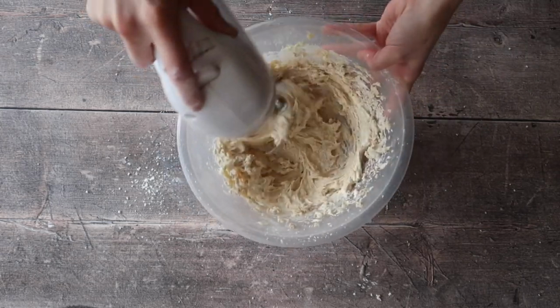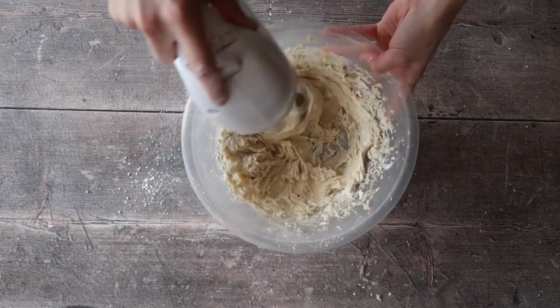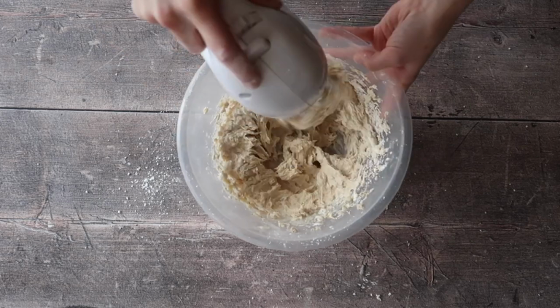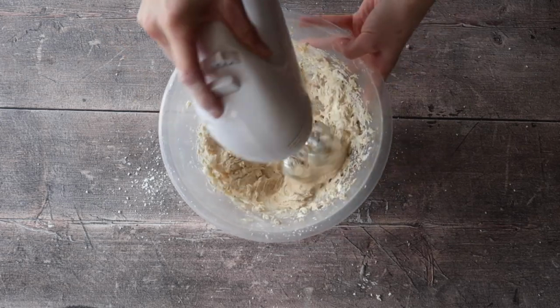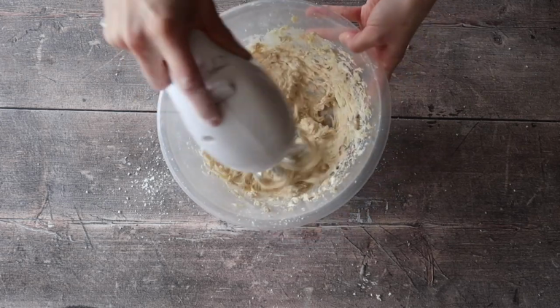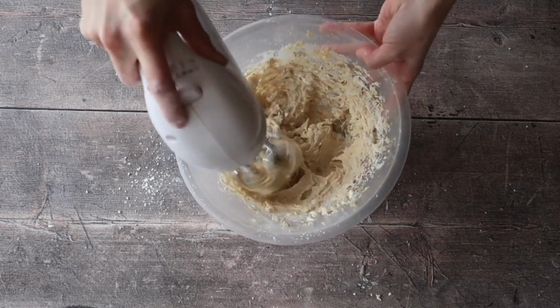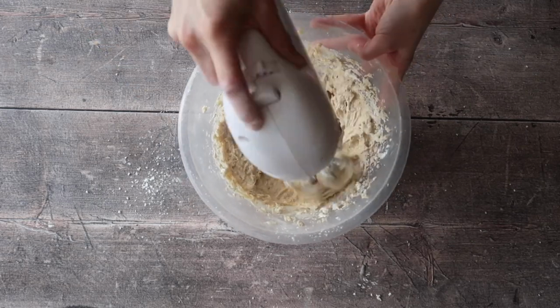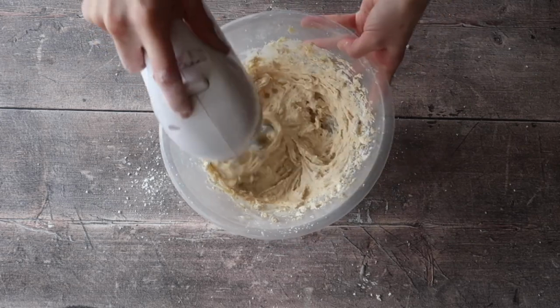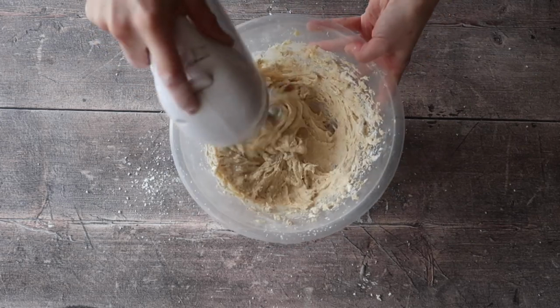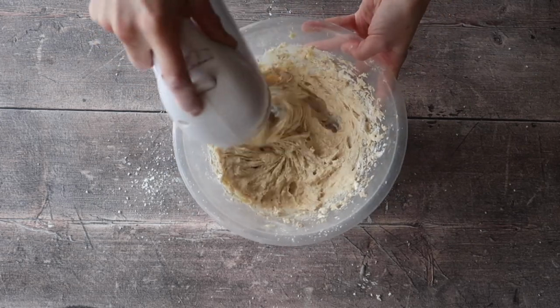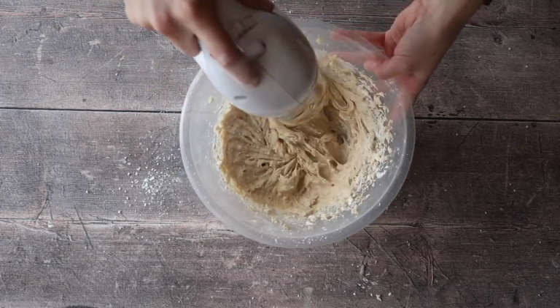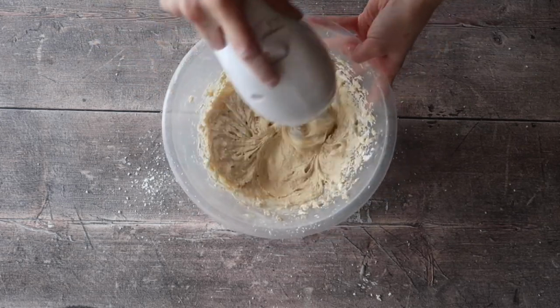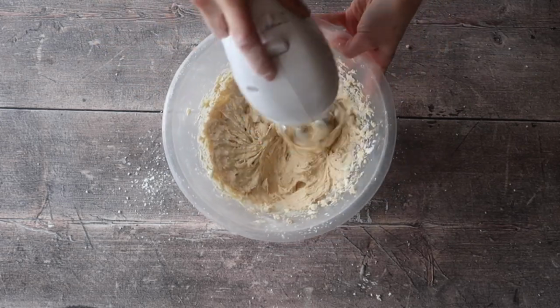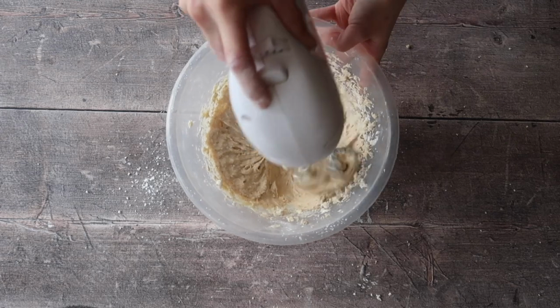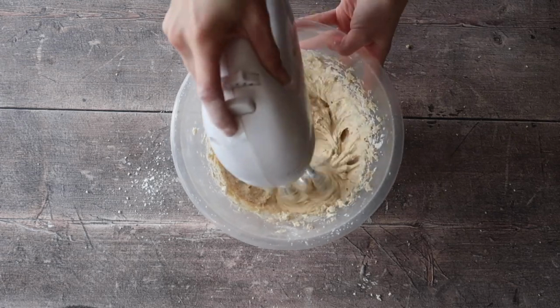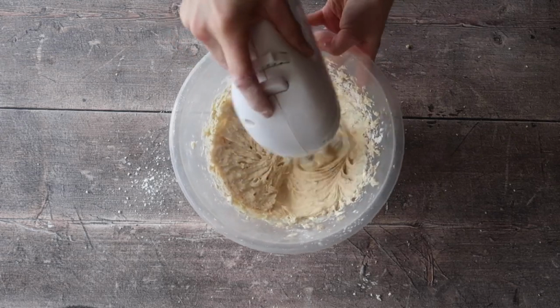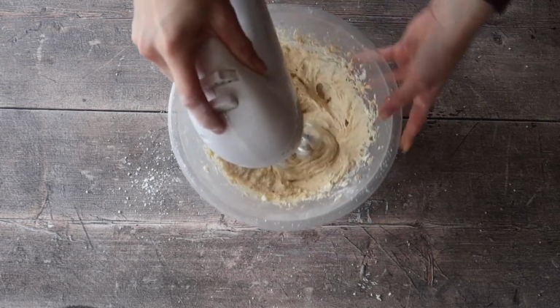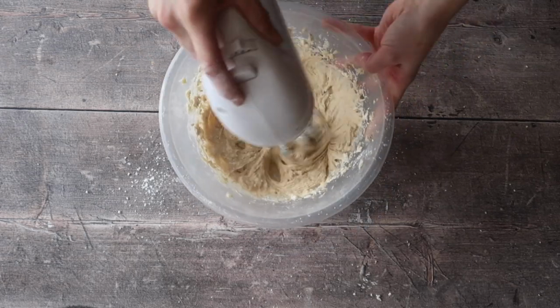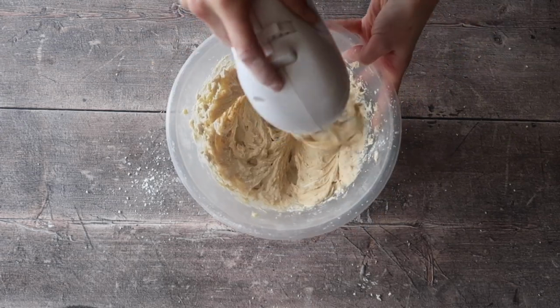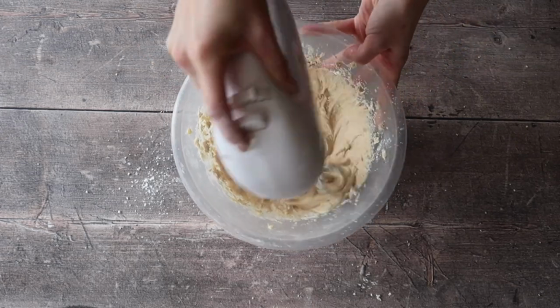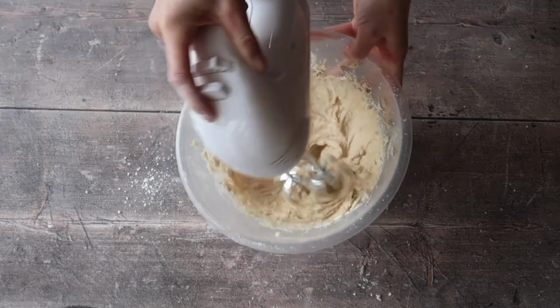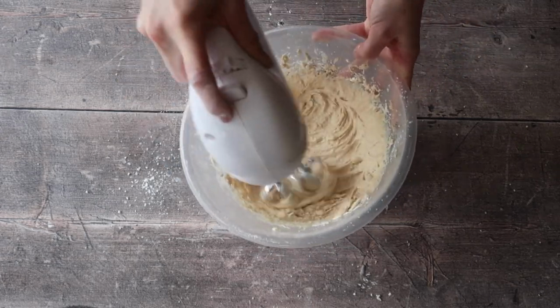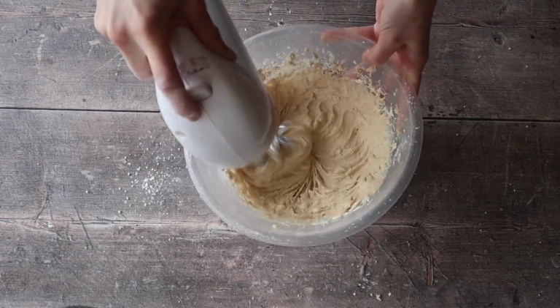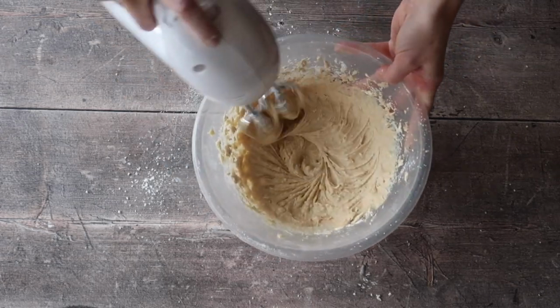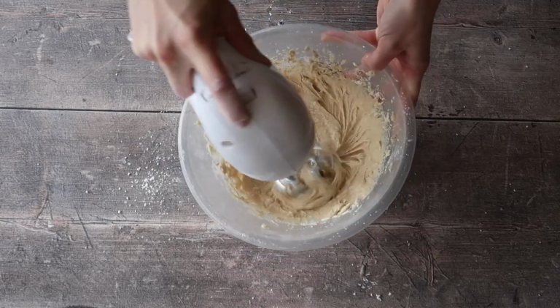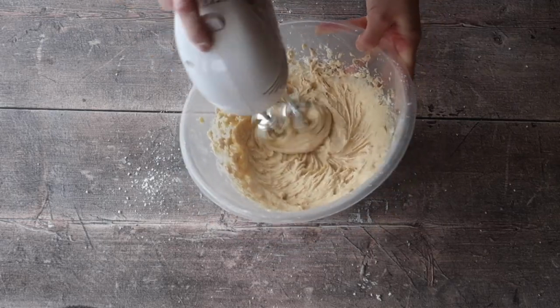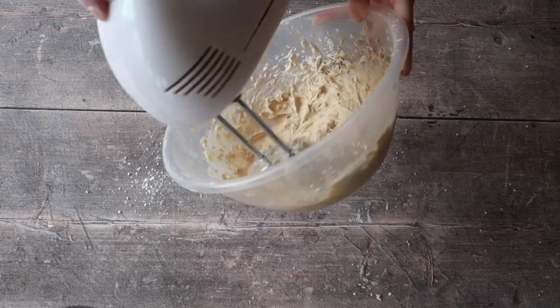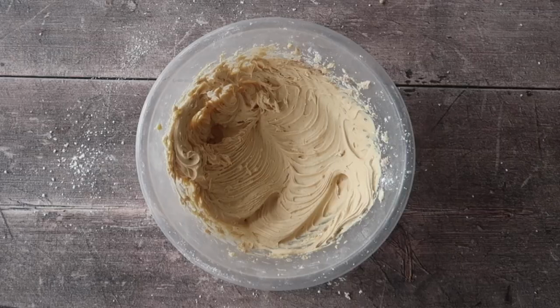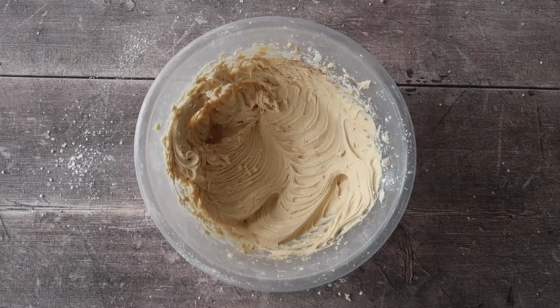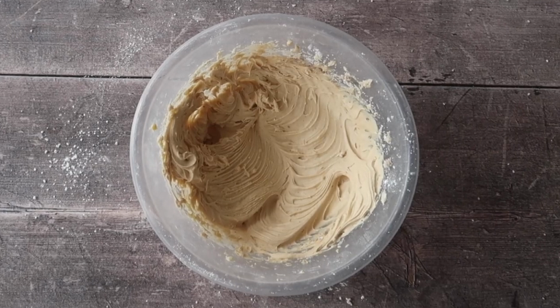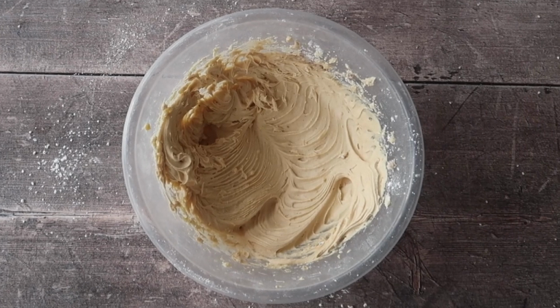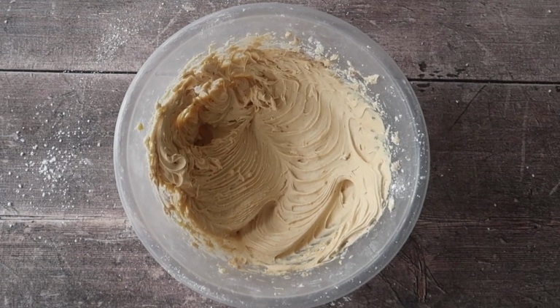Because we've added cream cheese, this icing will be a lot lighter than some others you may have made. If you feel your icing is not of a pipeable consistency, you can add small amounts of icing sugar until you get the desired result, or alternatively firm it up in the fridge for about an hour. Perfect — you can see the icing is still holding its shape after I've taken the mixer out.